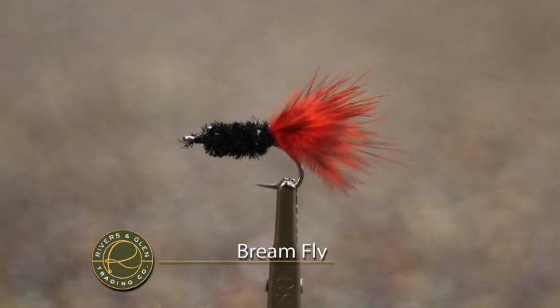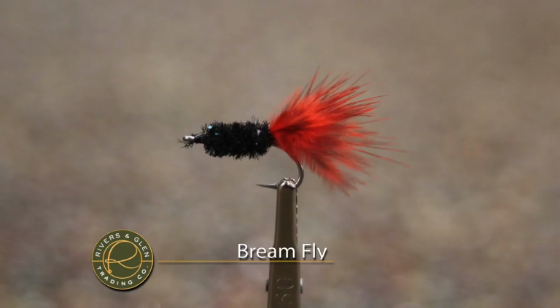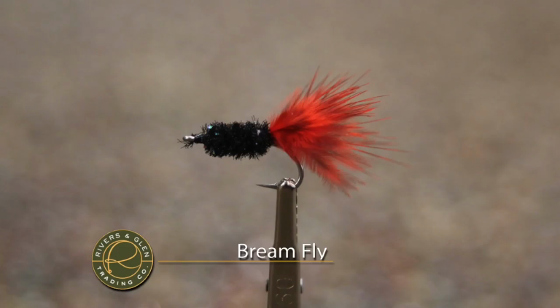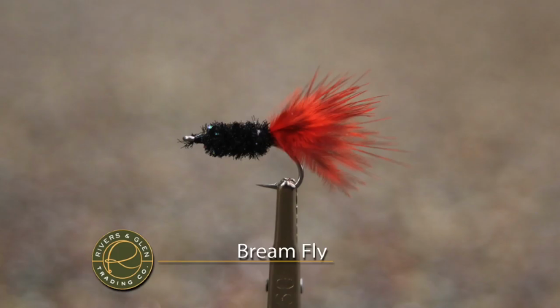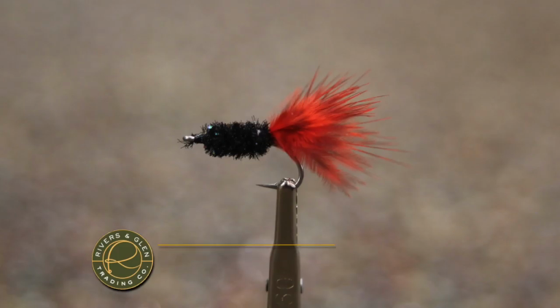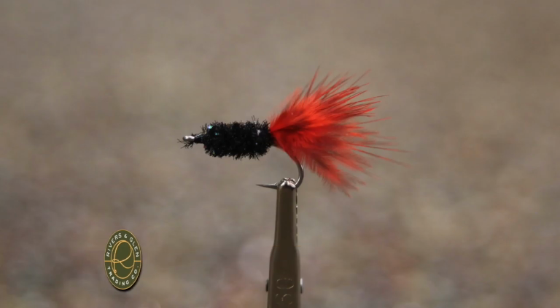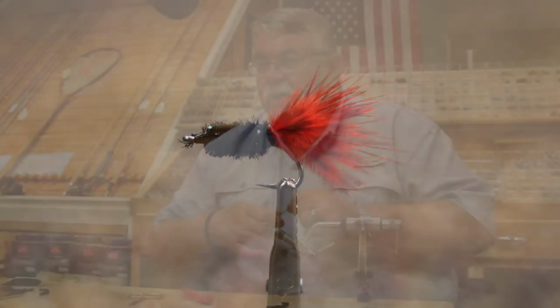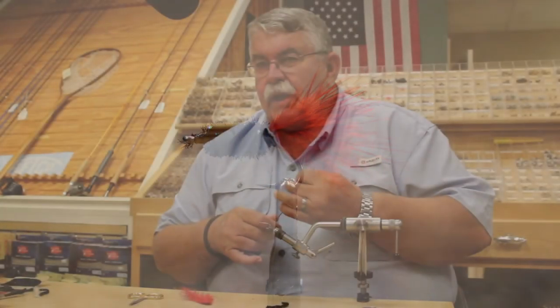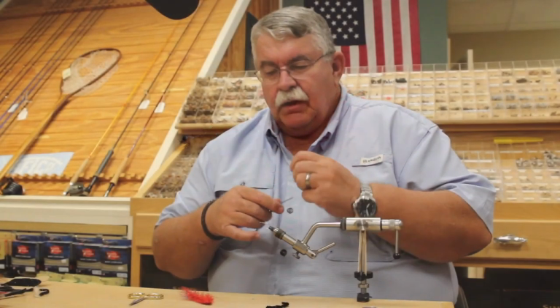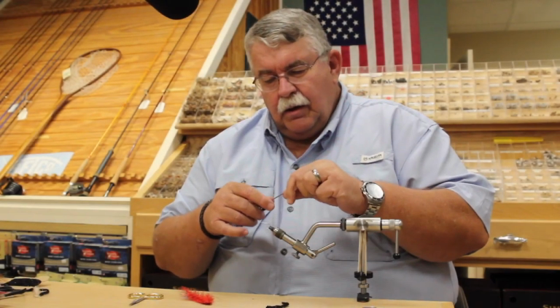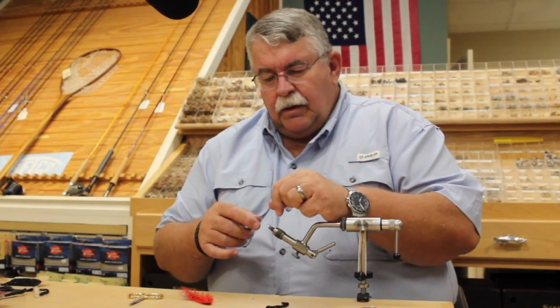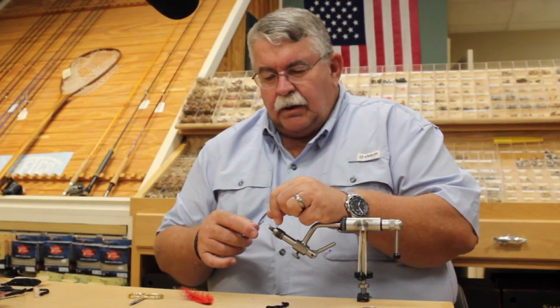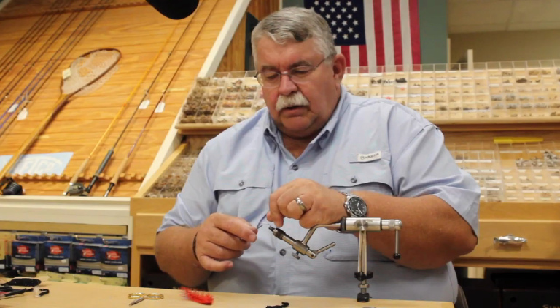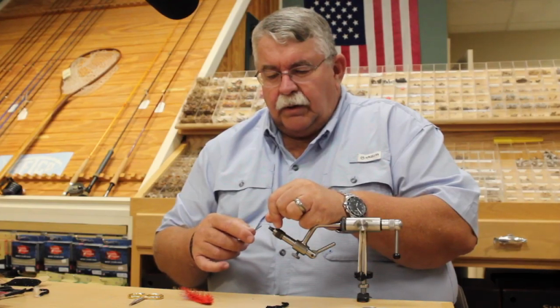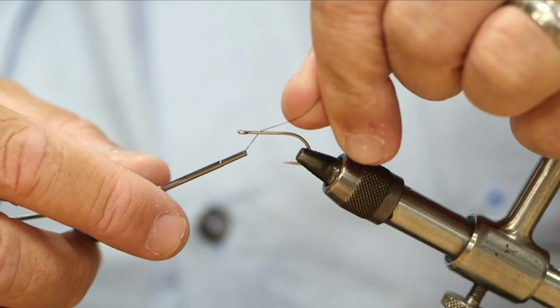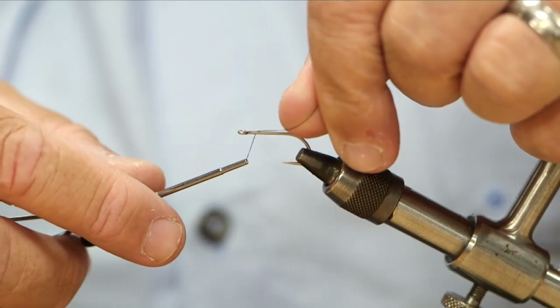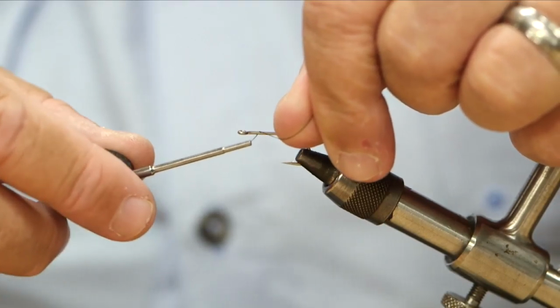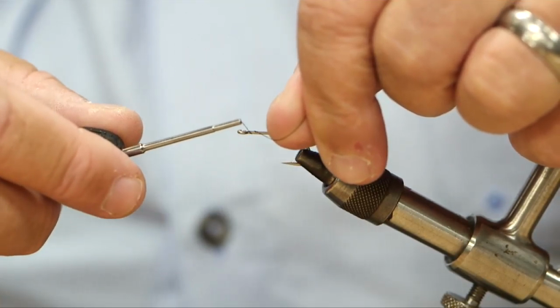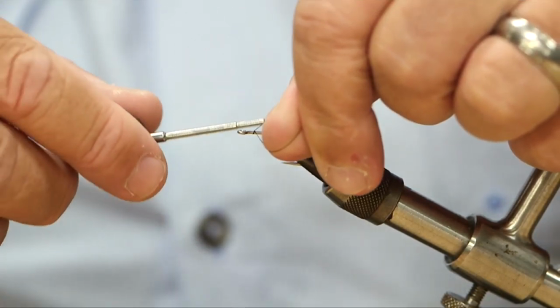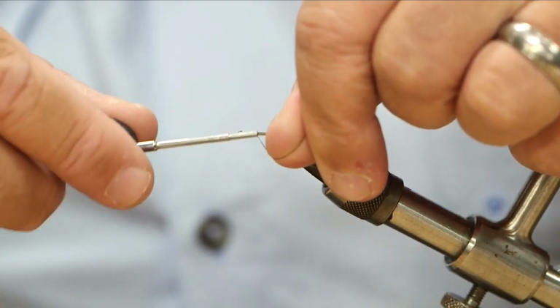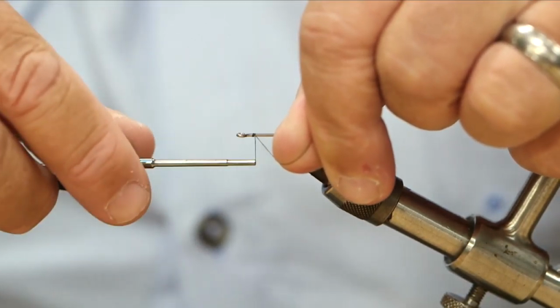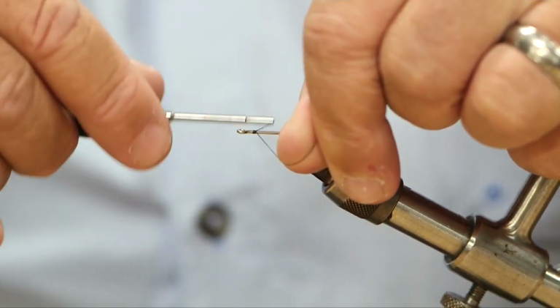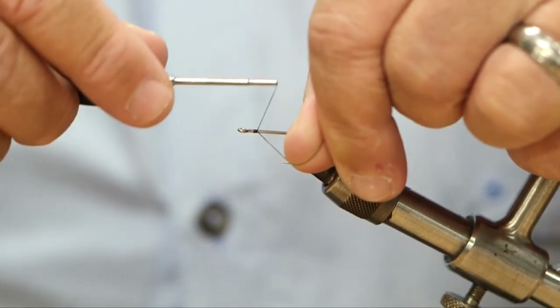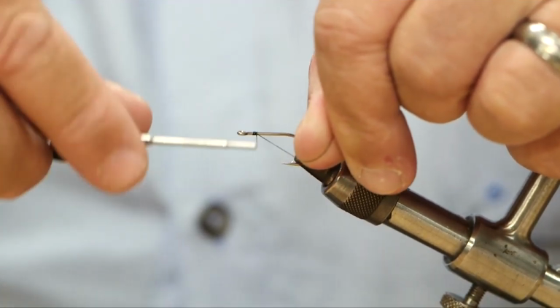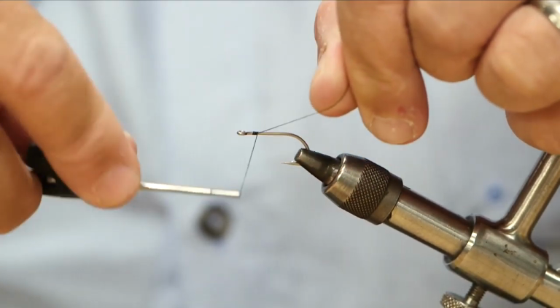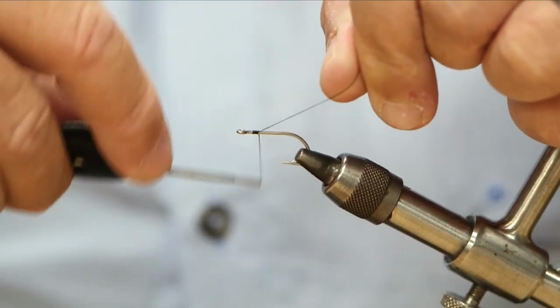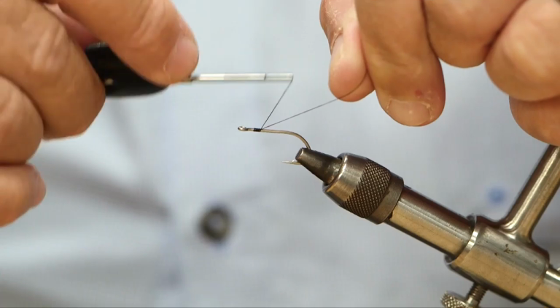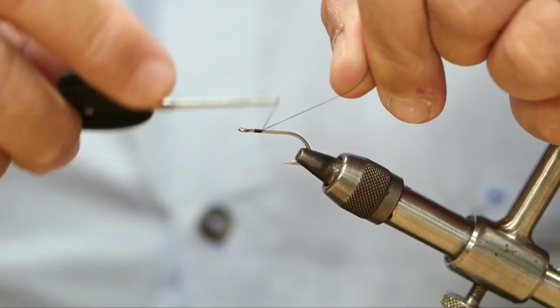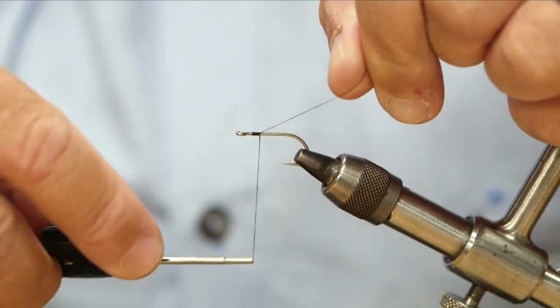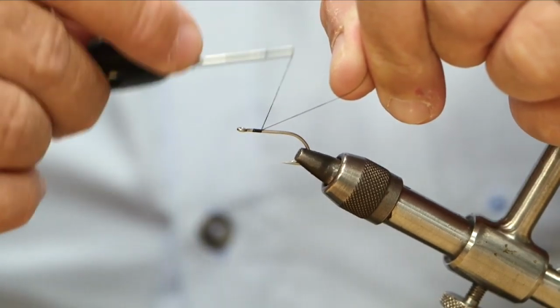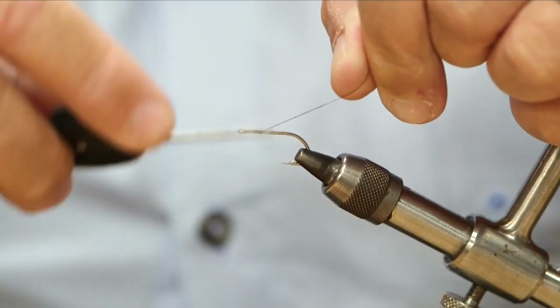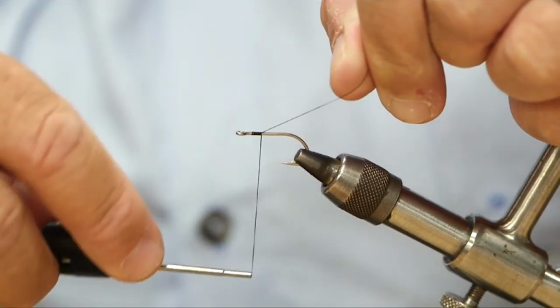All right, we're going to tie a Grimfly that Larry Dahlberg came up with, and Bill Powell promises me this thing will catch fish.